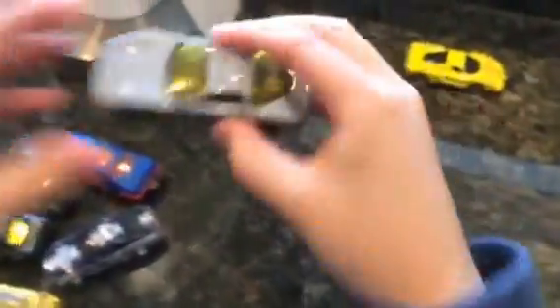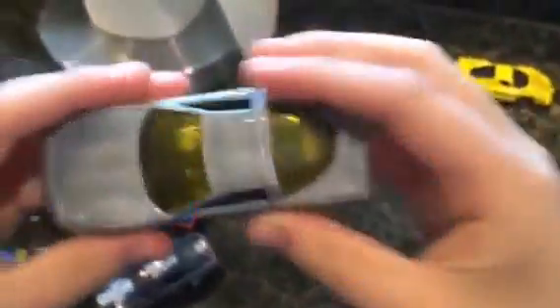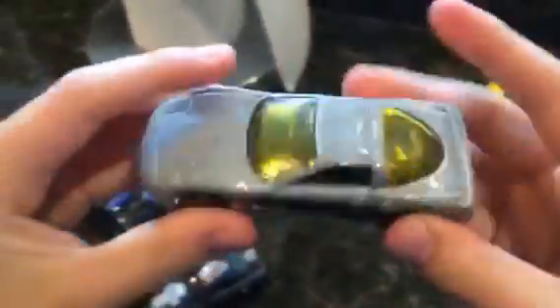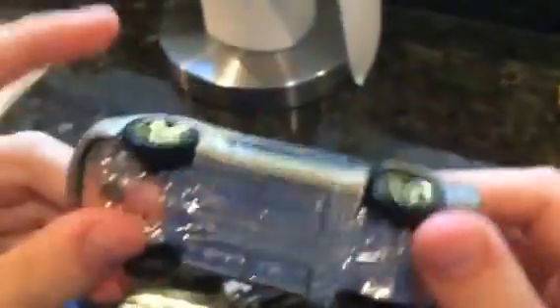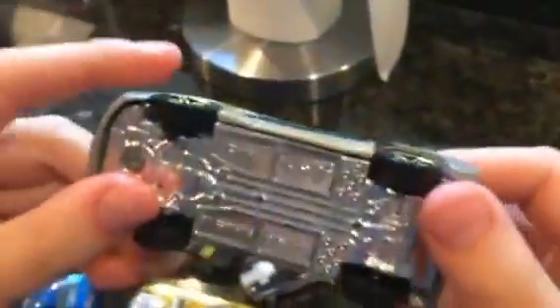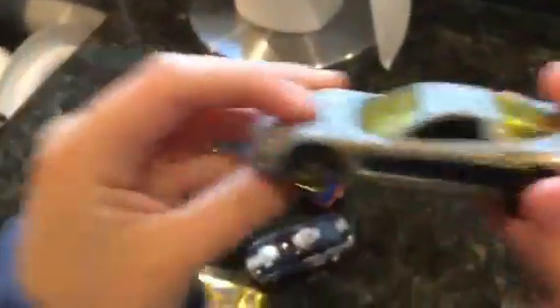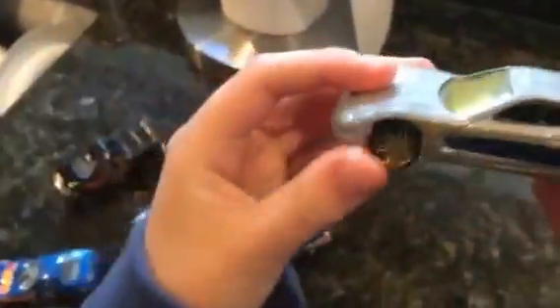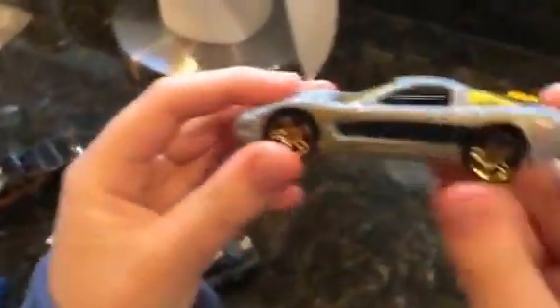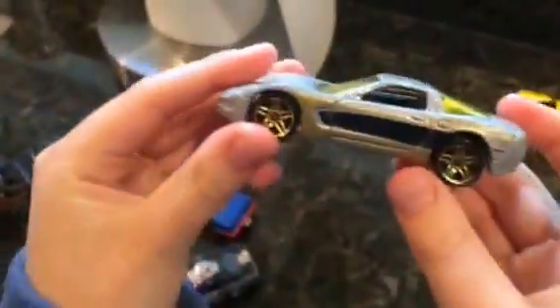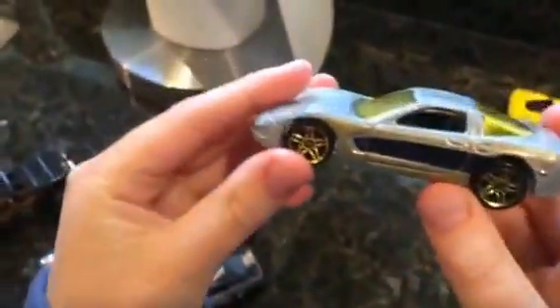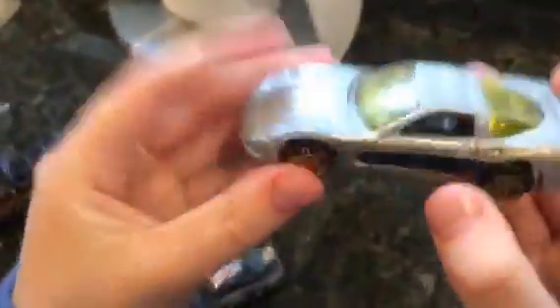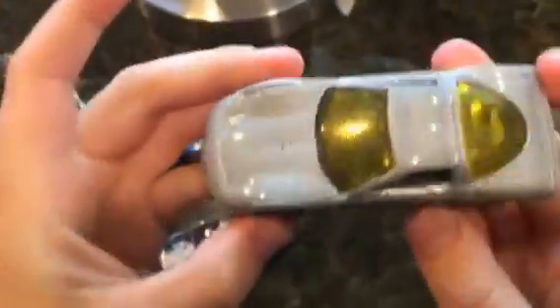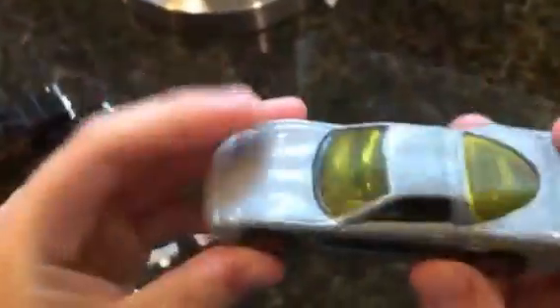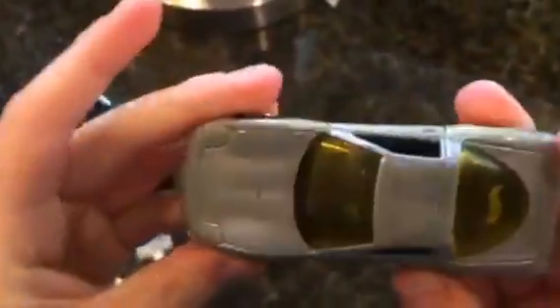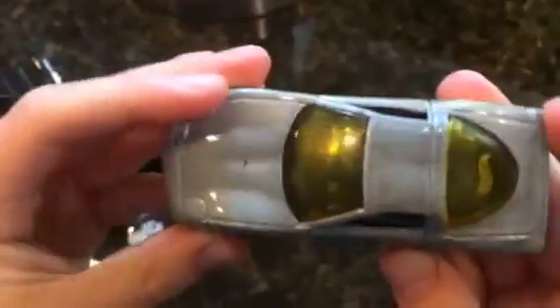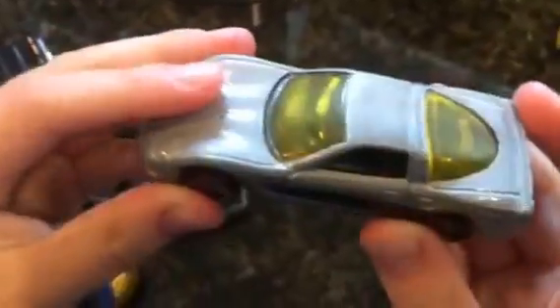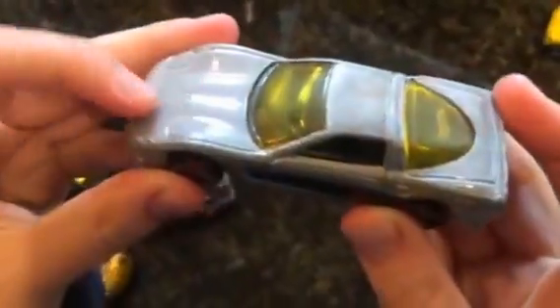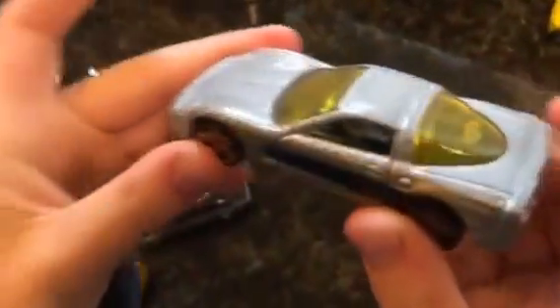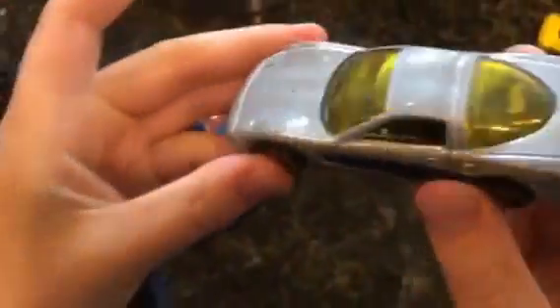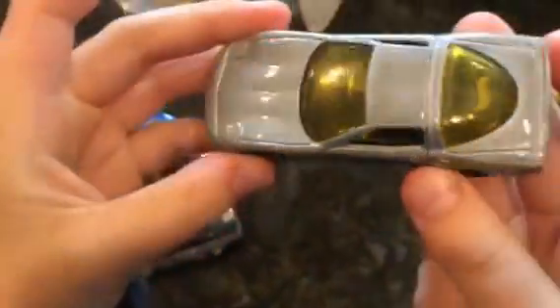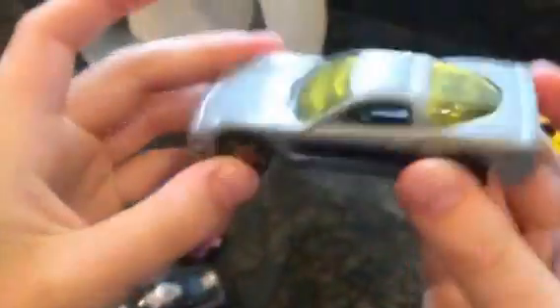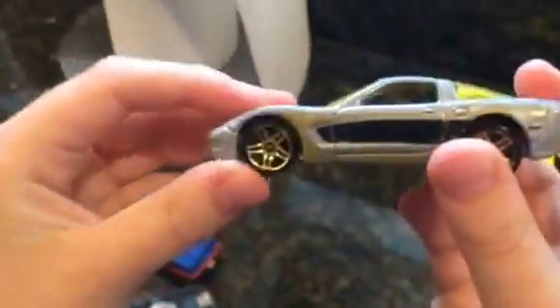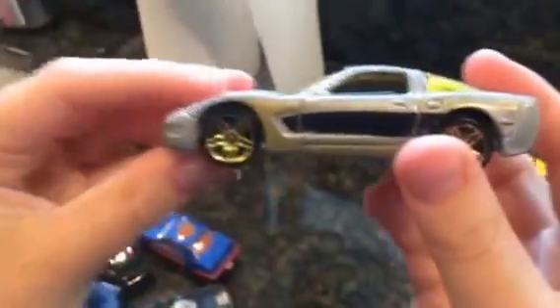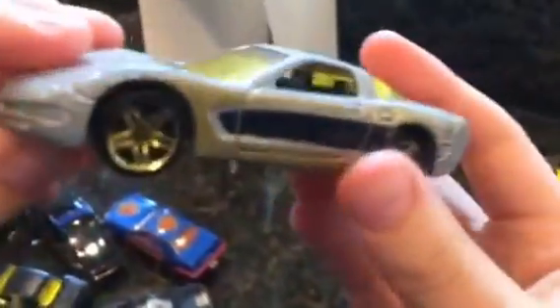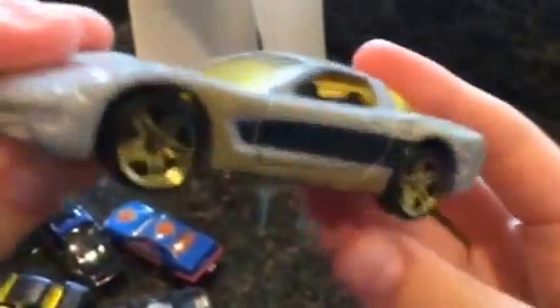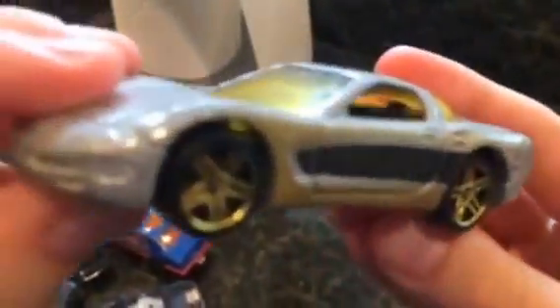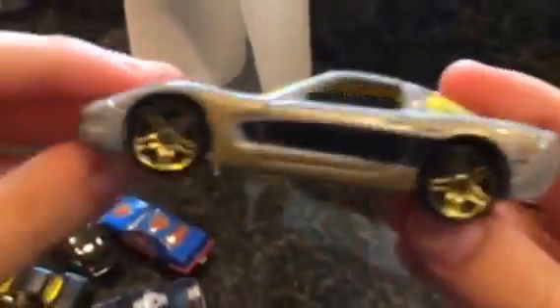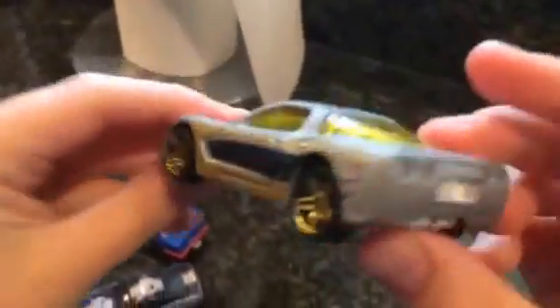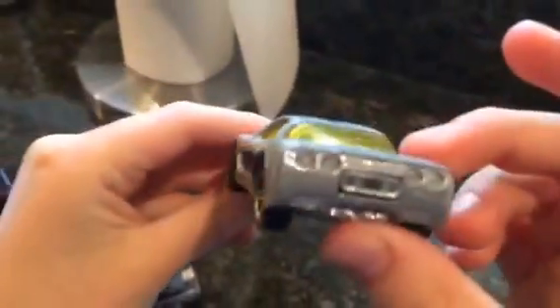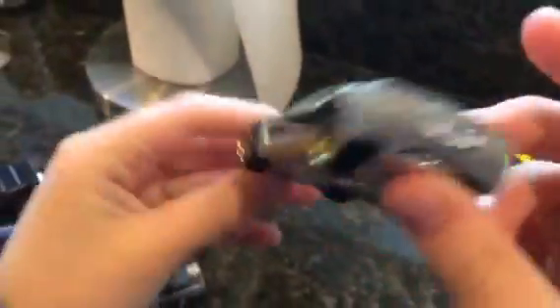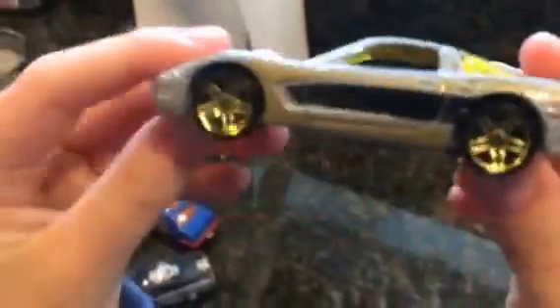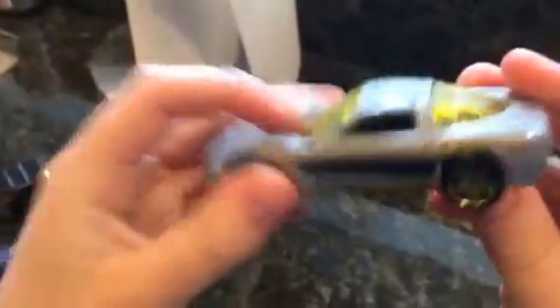Here is the 1997 Corvette in silver. Very realistic.